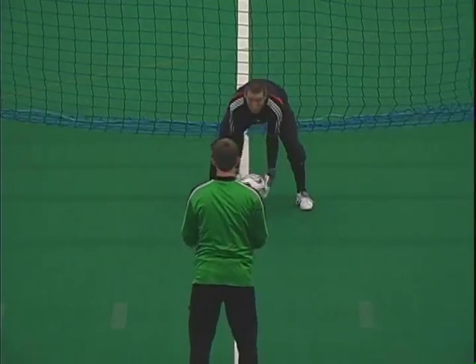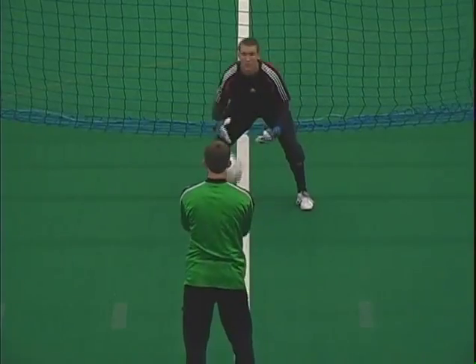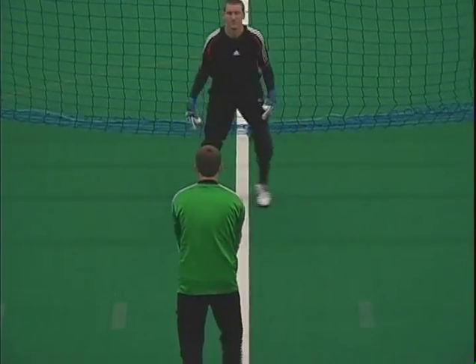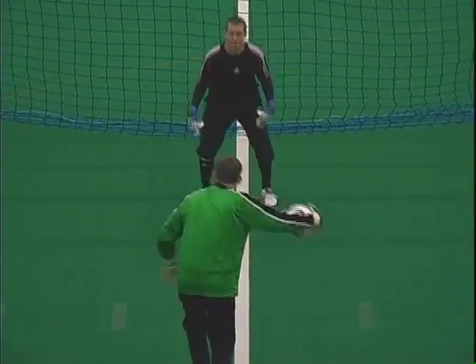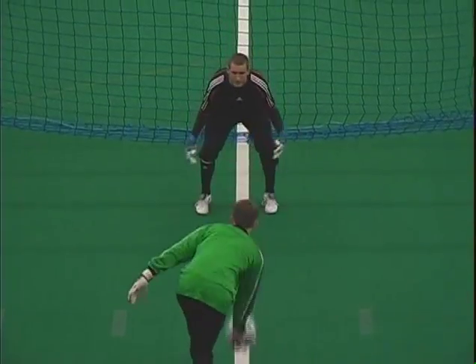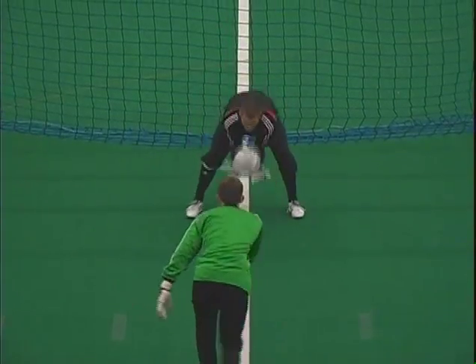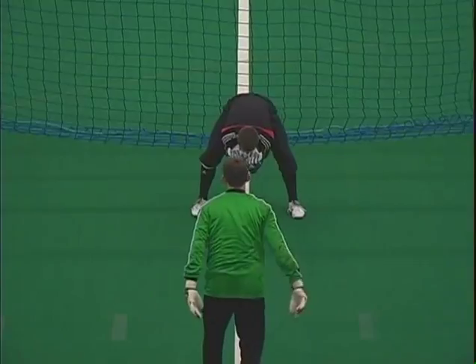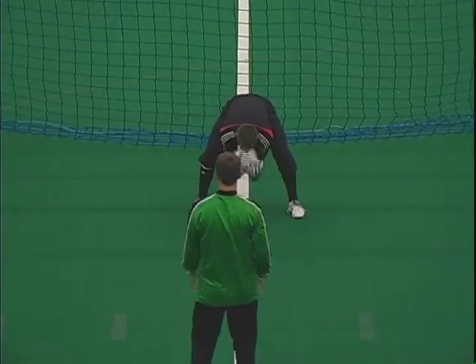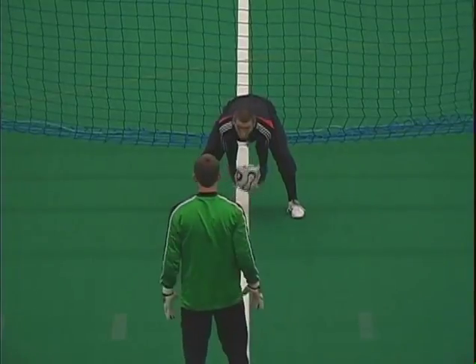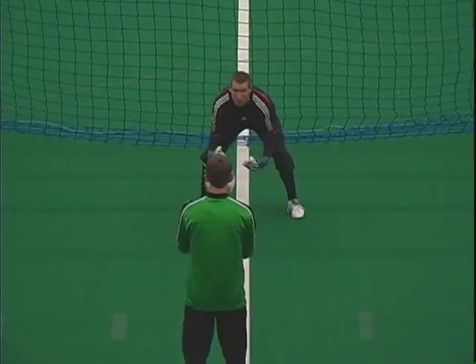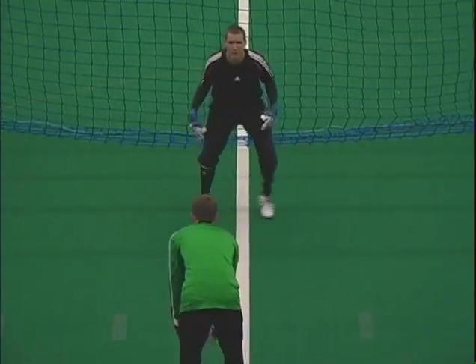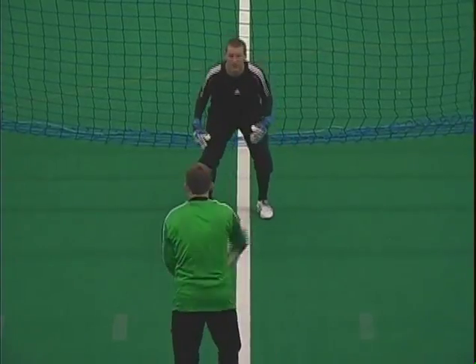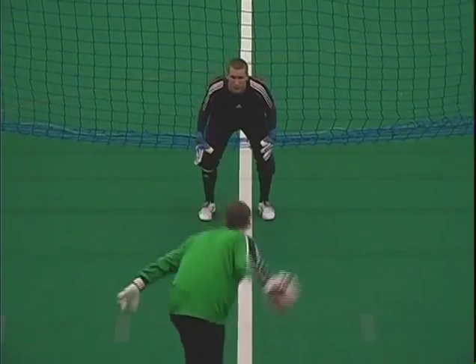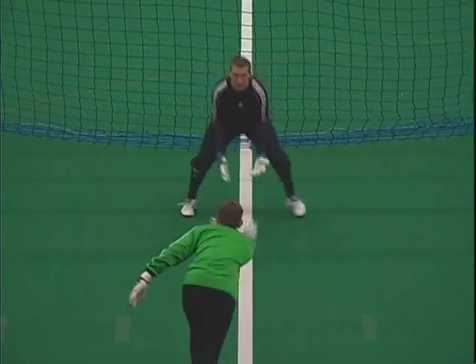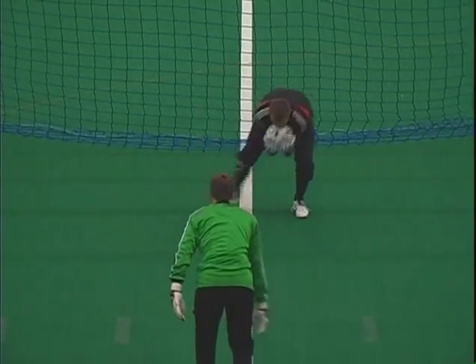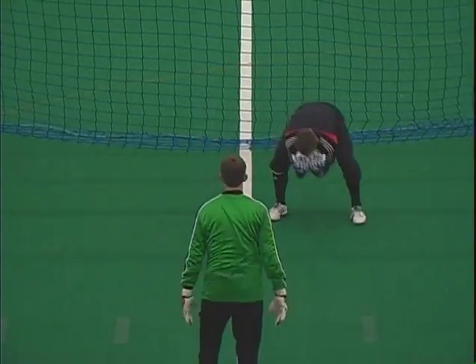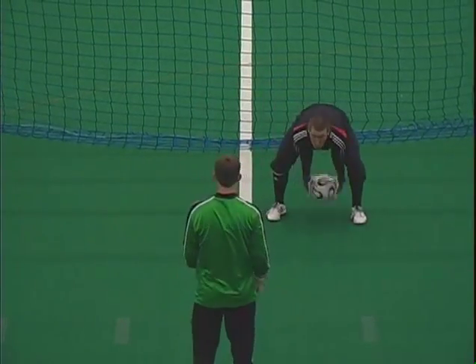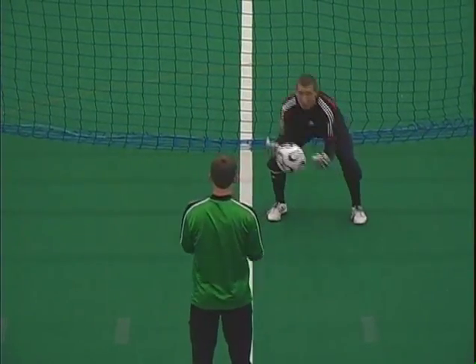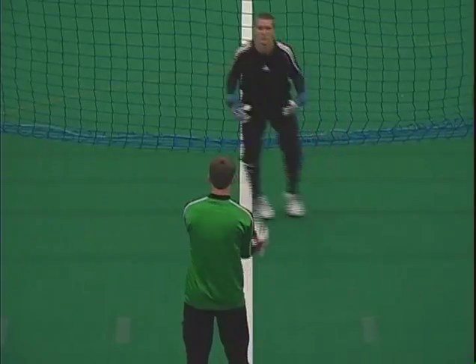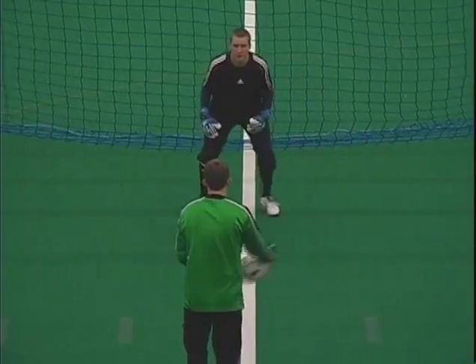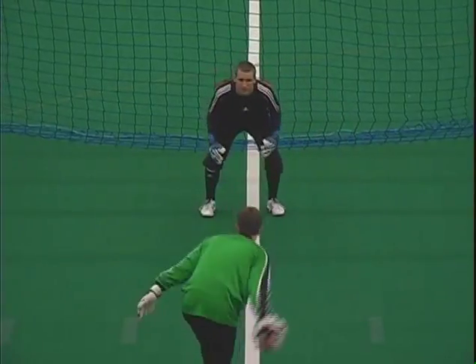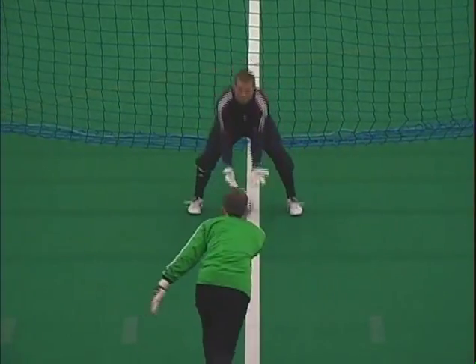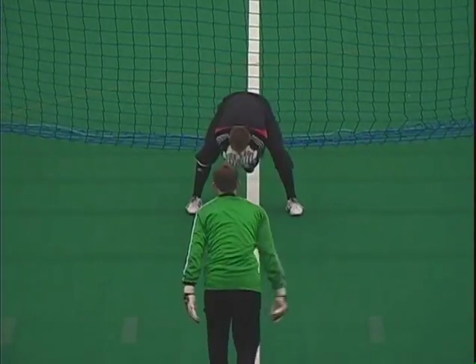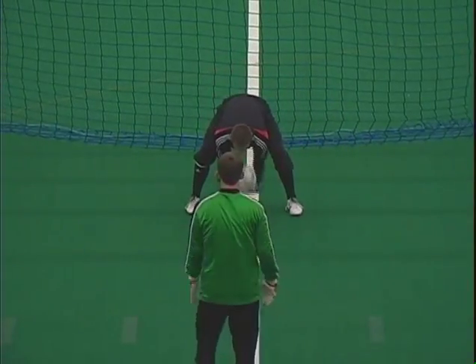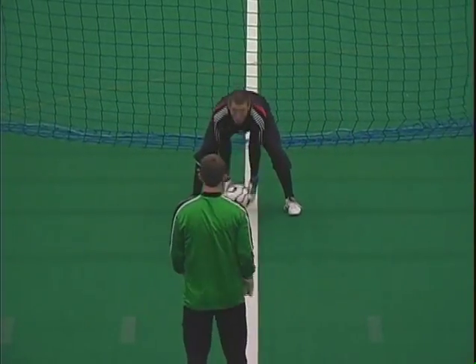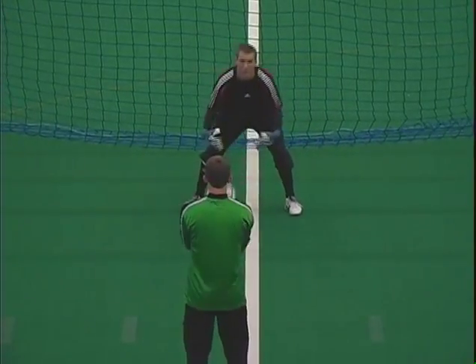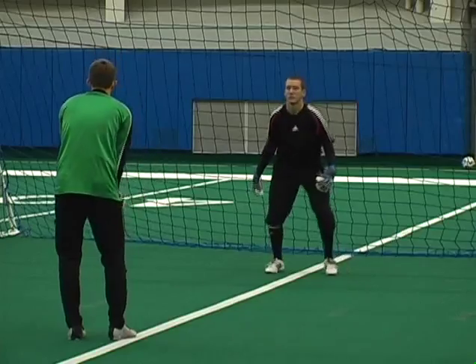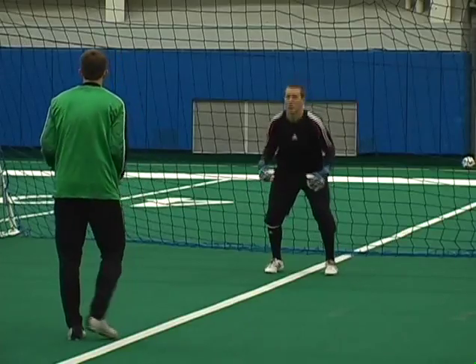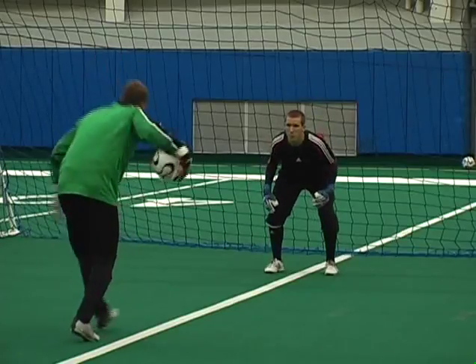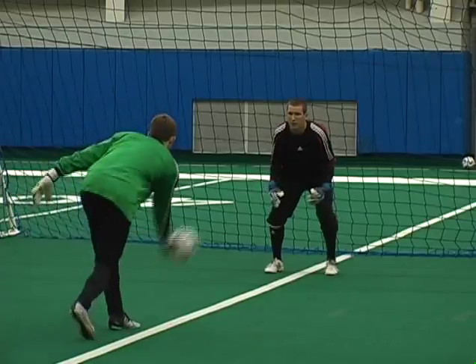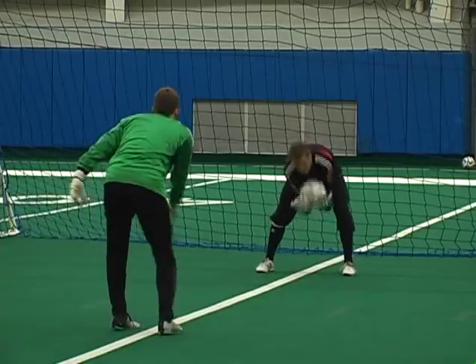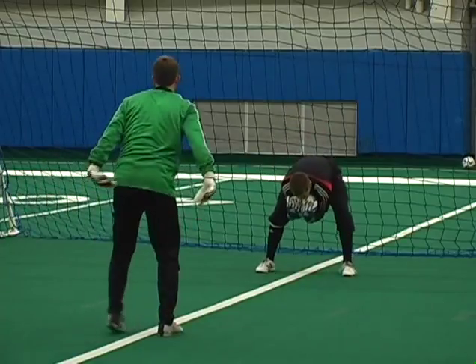Eric's in the ready position. The ball arrives and his body is behind the ball. He scoops the ball and then forearms to chest to make sure it's secure.